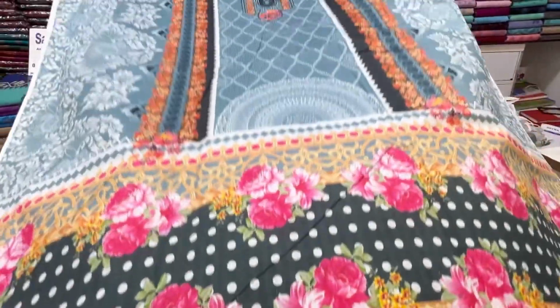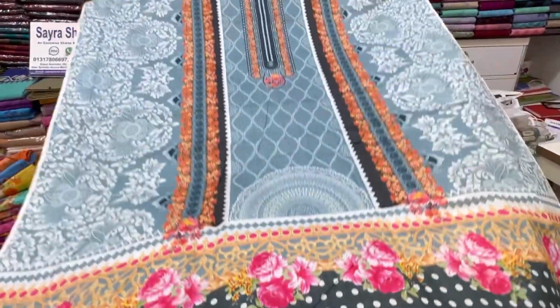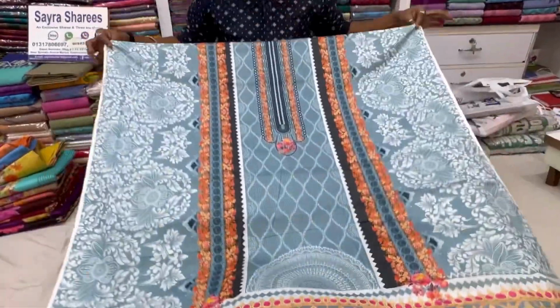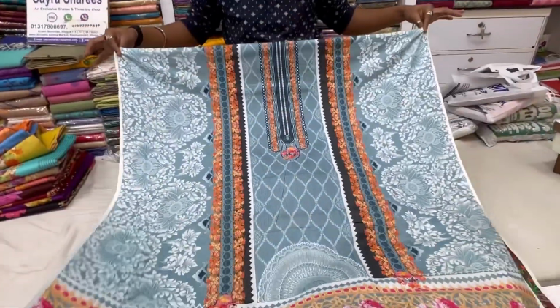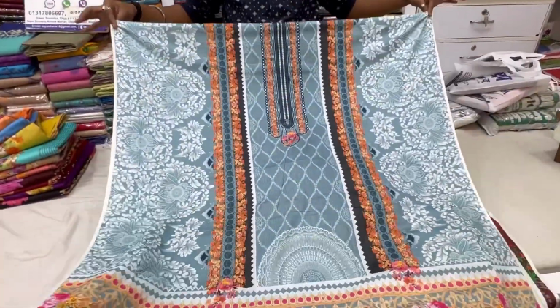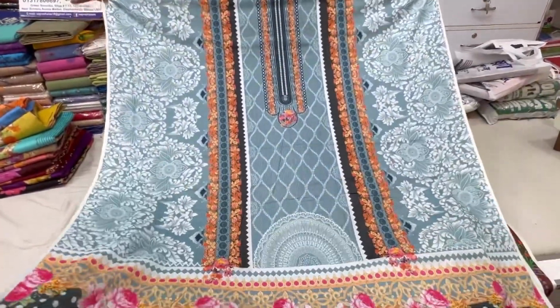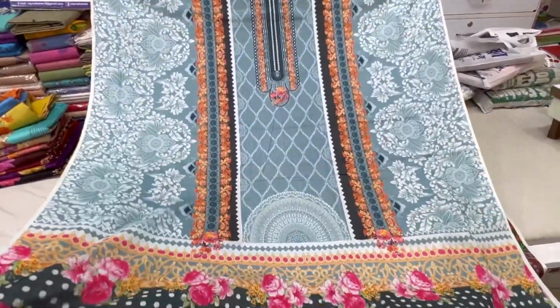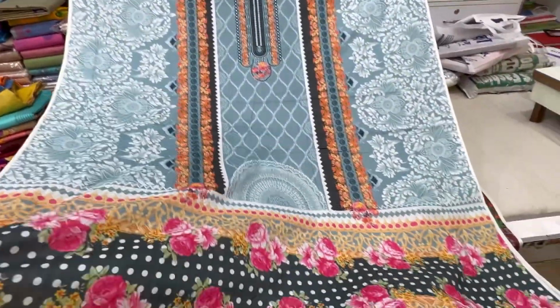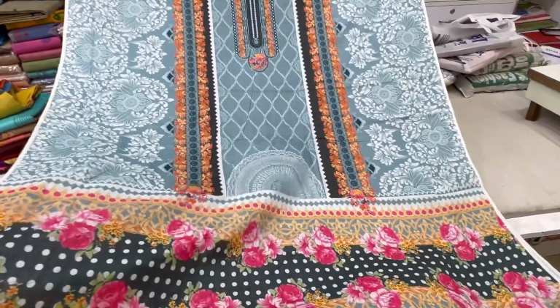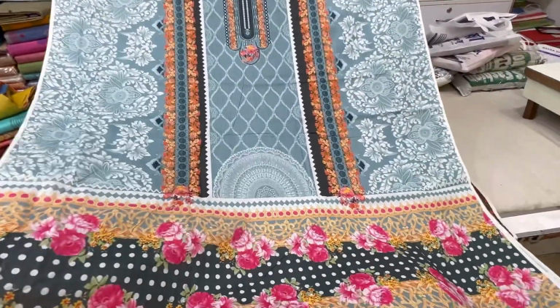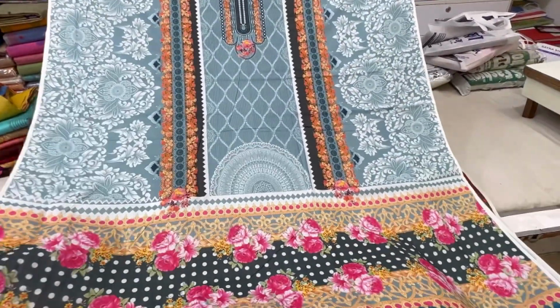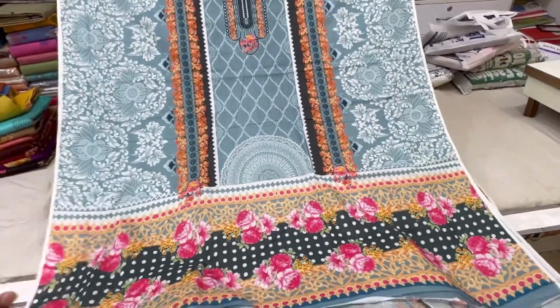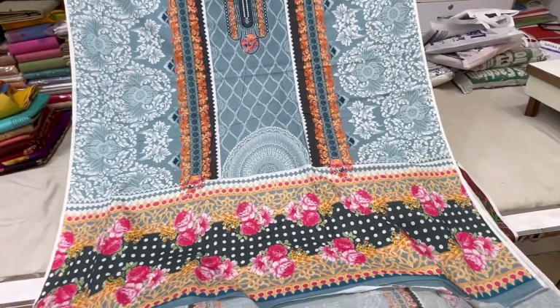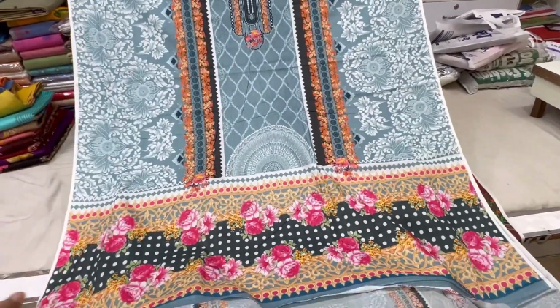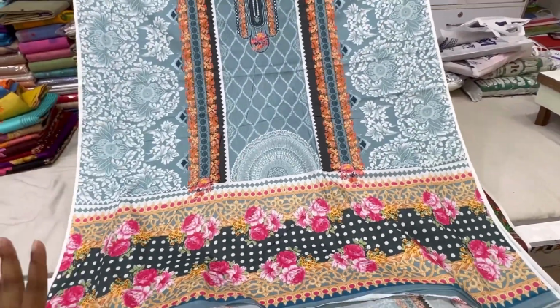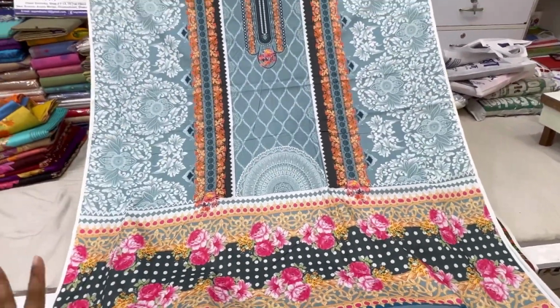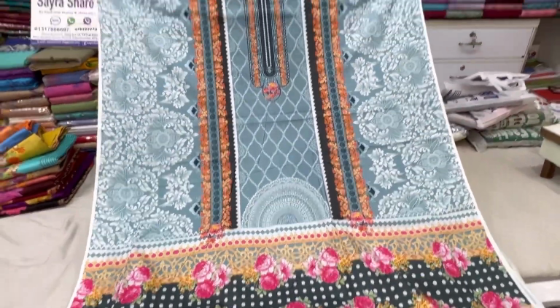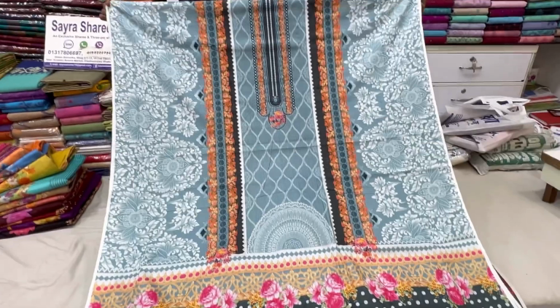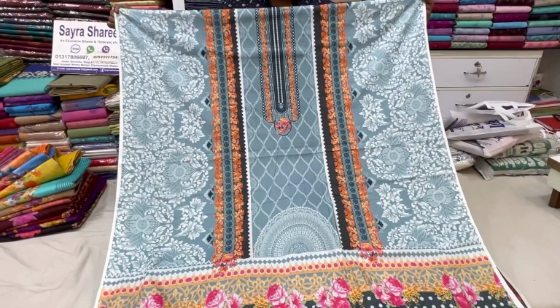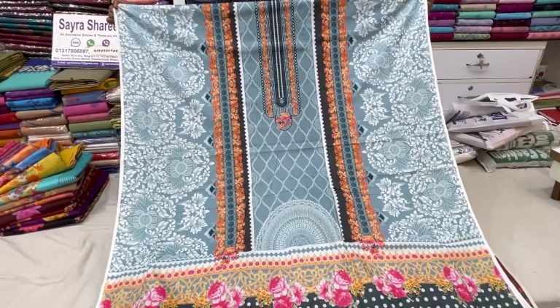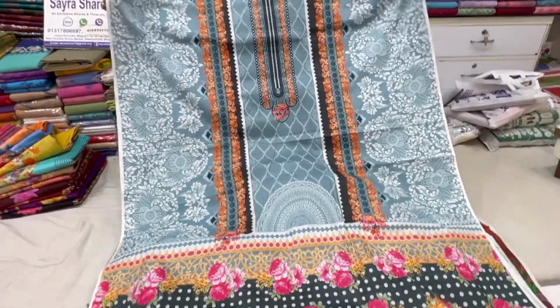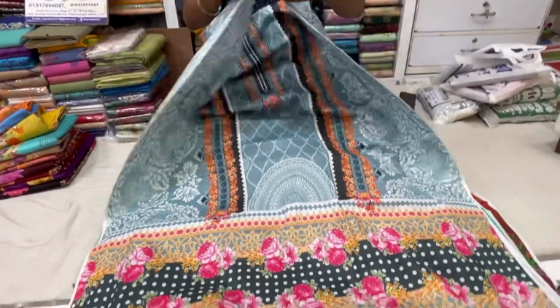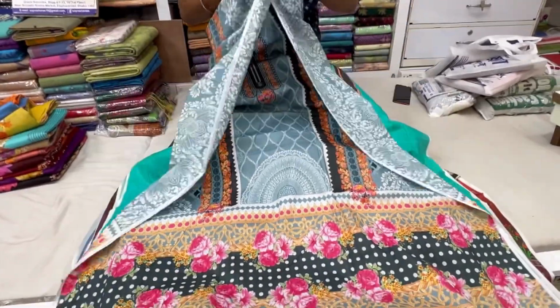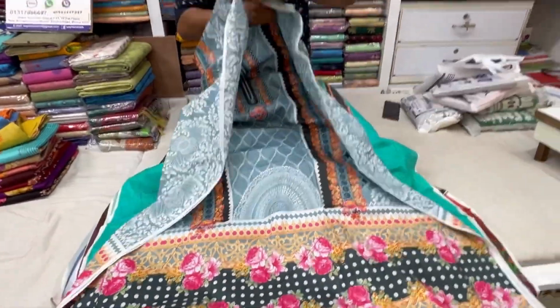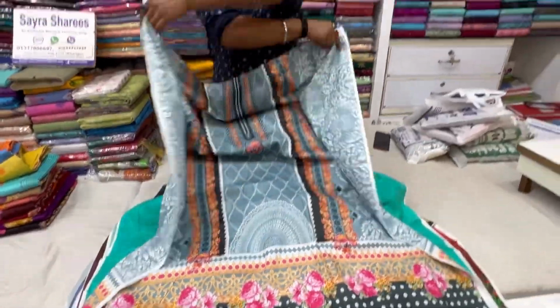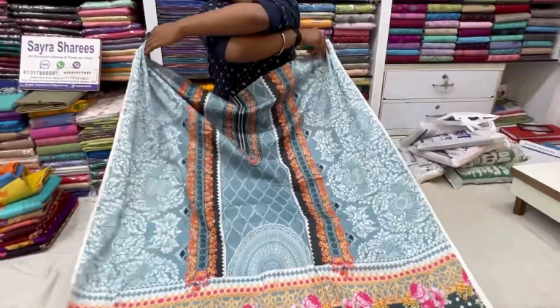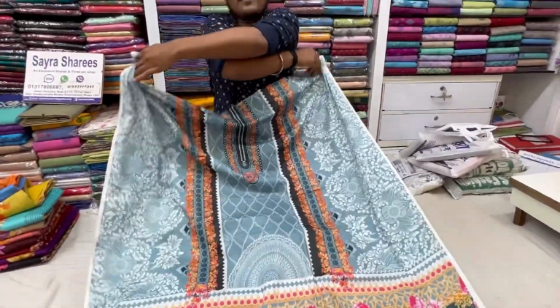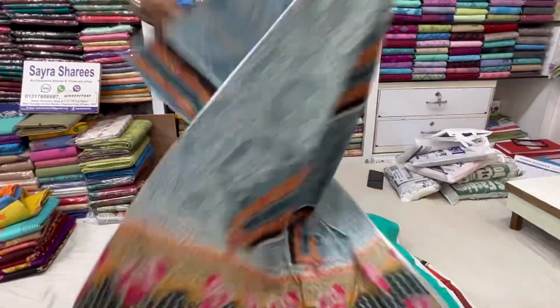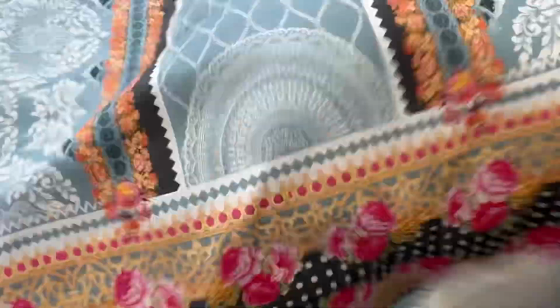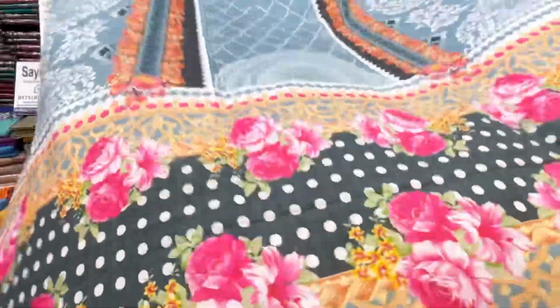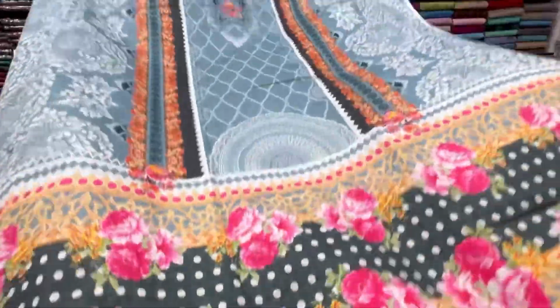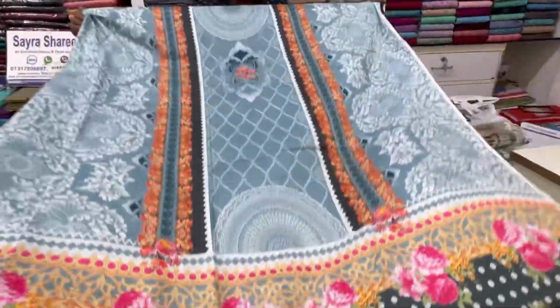This one is a new collection. A new collection — I can find it in the corner. This is the front side and the back side.